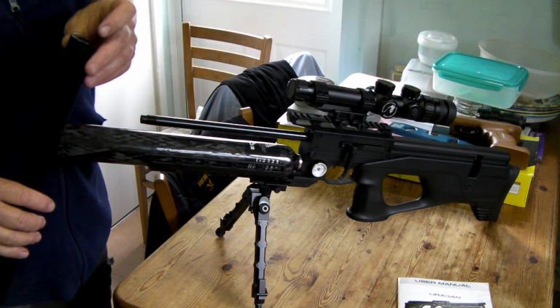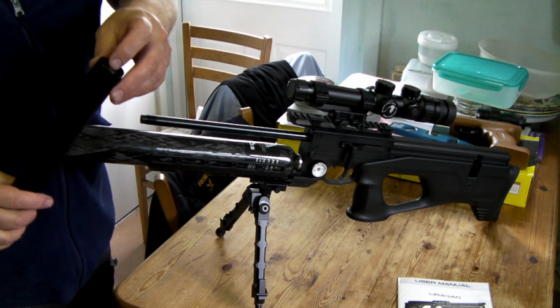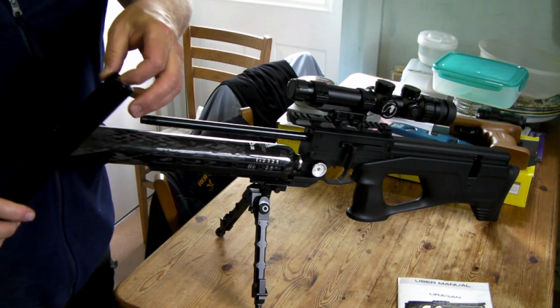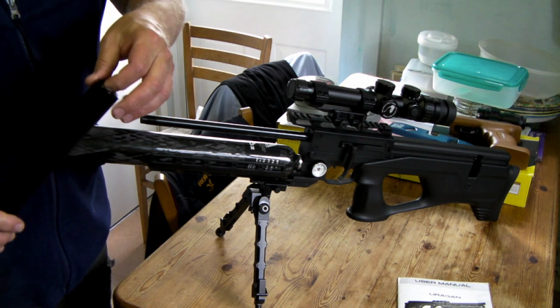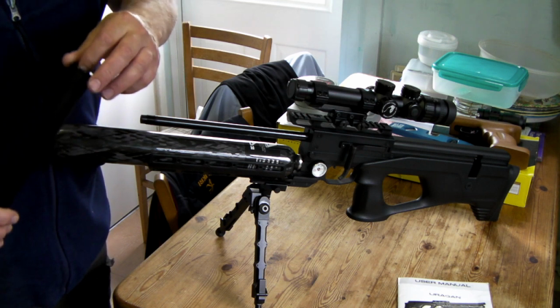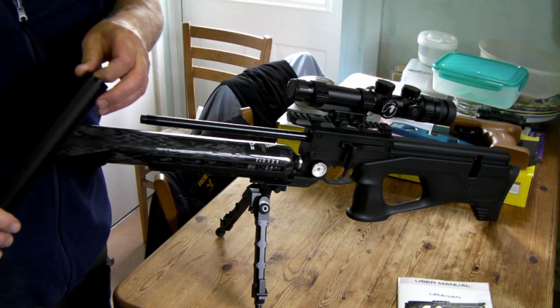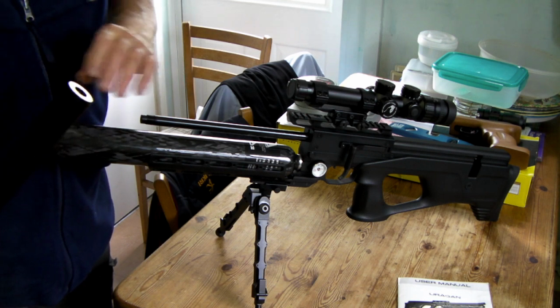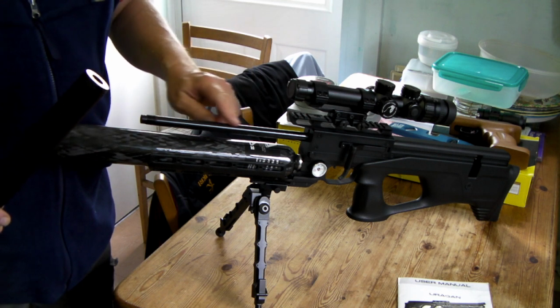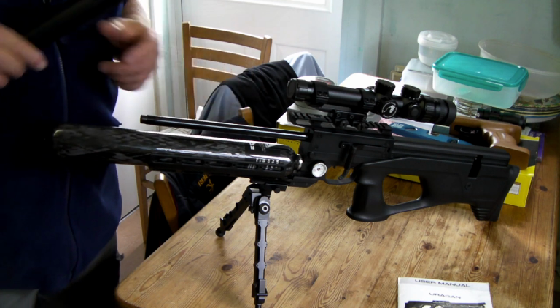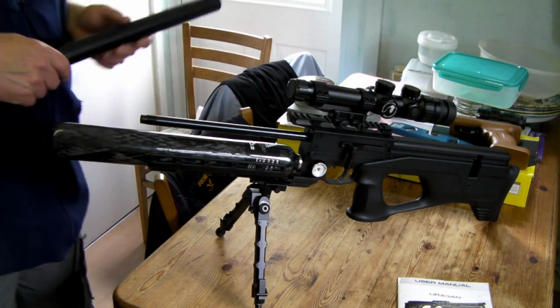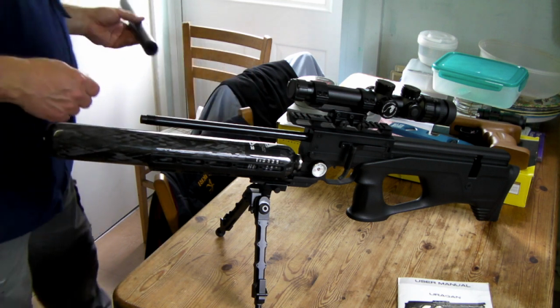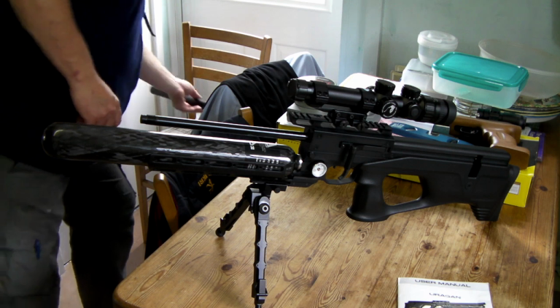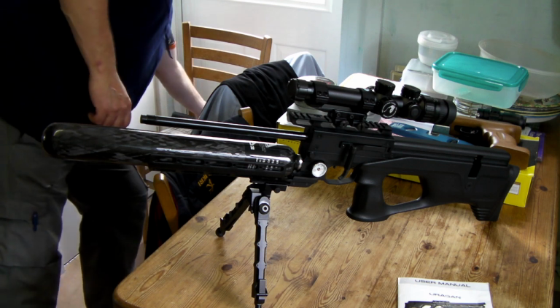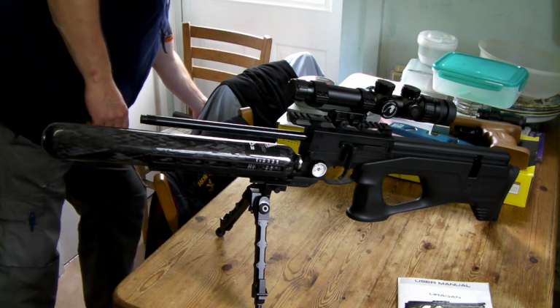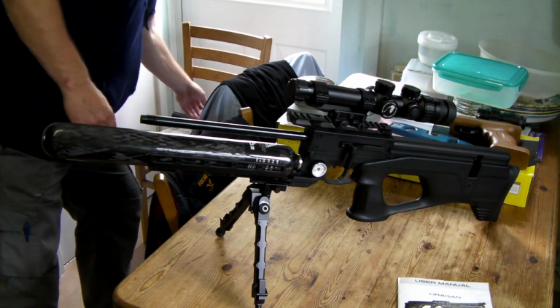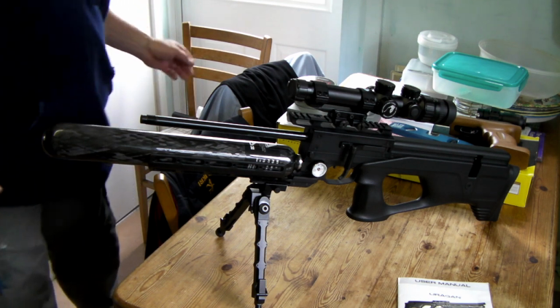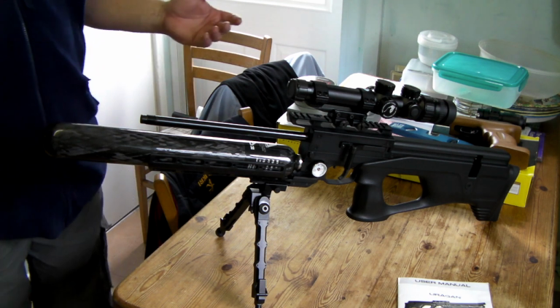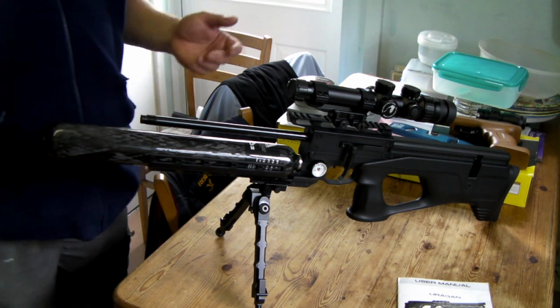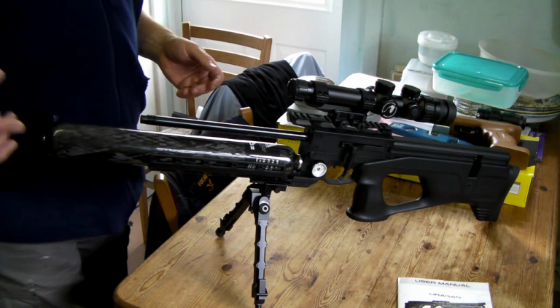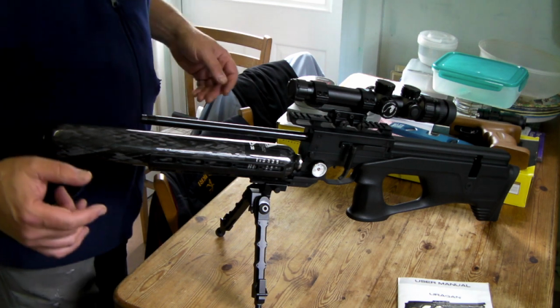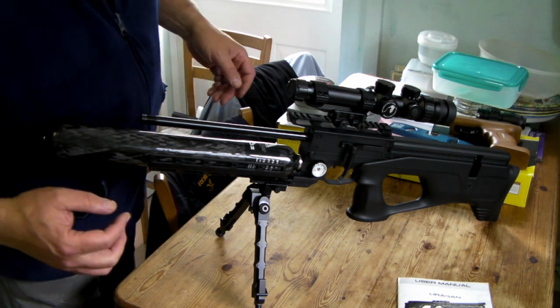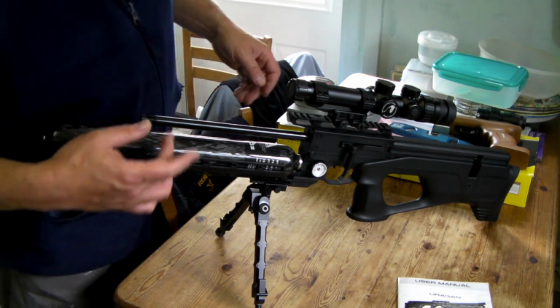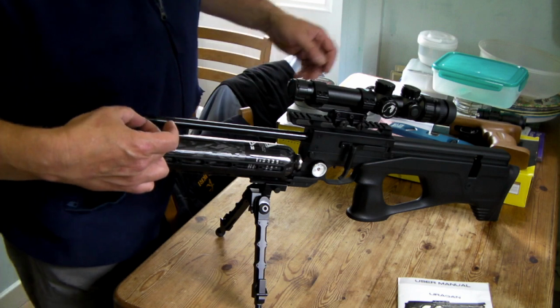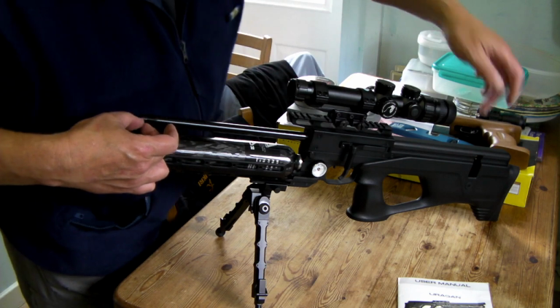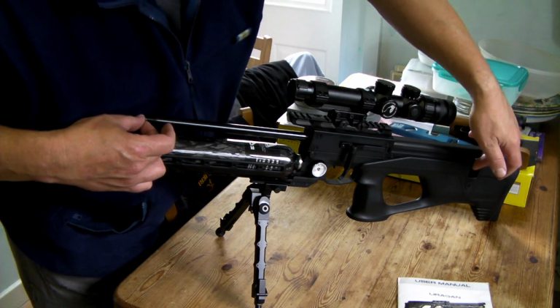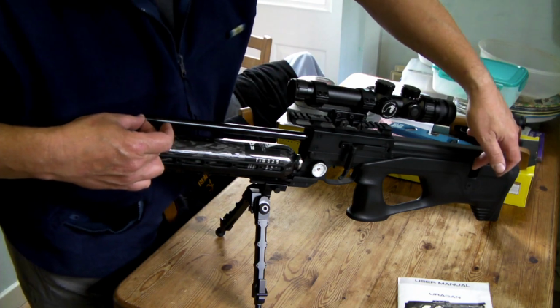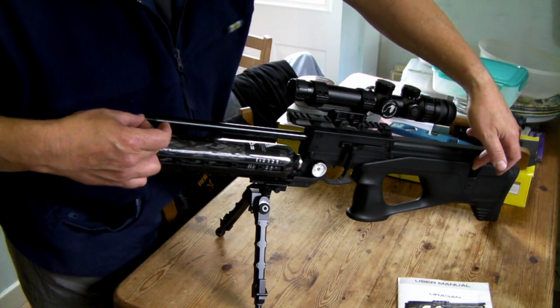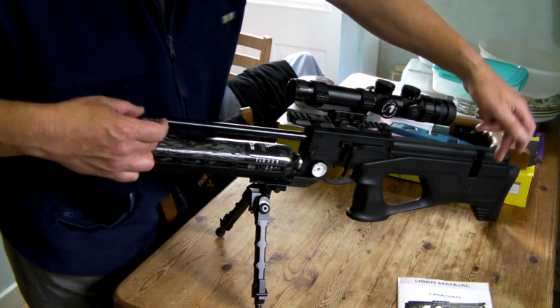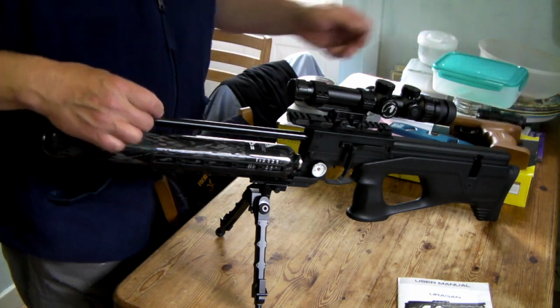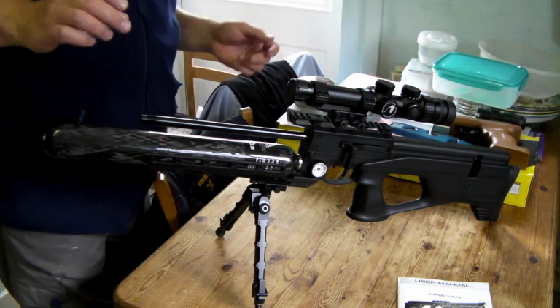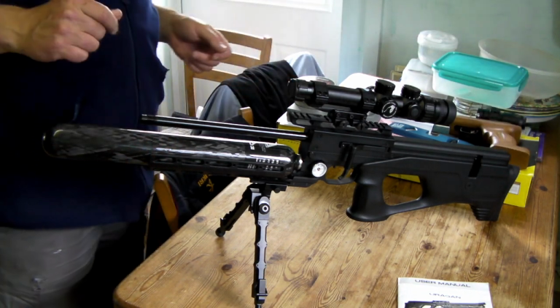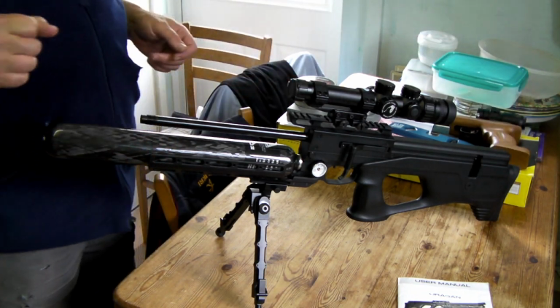Maybe a little bit of lubricant in there when you put it back on, over the barrel. So the barrel is 570 millimeters long — that'd be from there to there, so that looks about right to me, just under two foot.